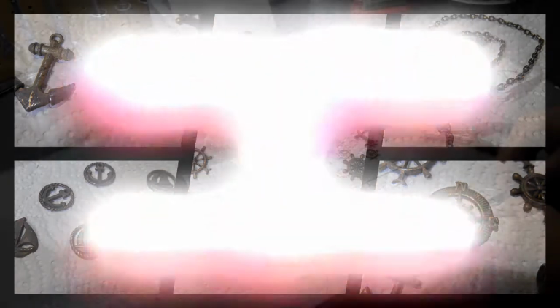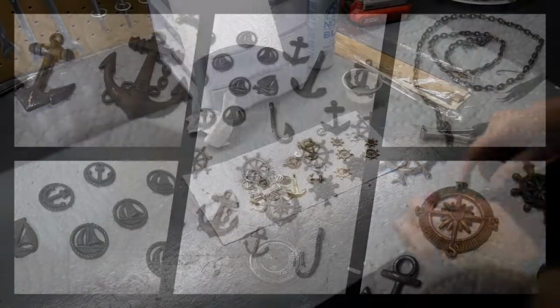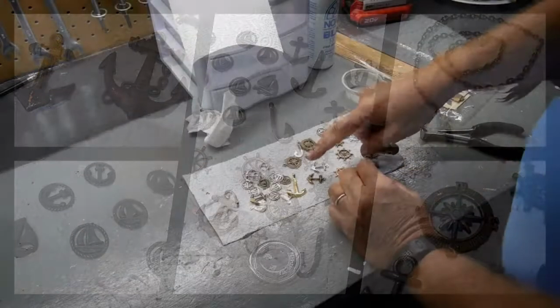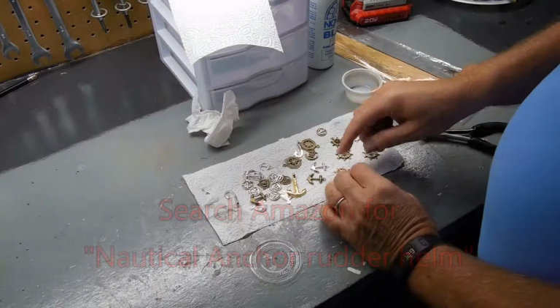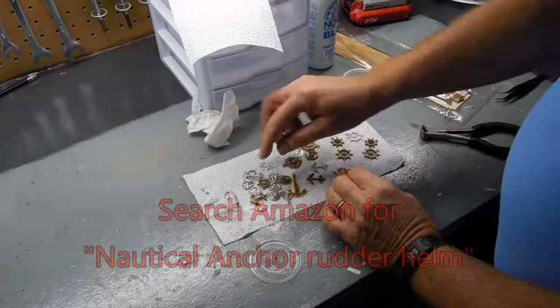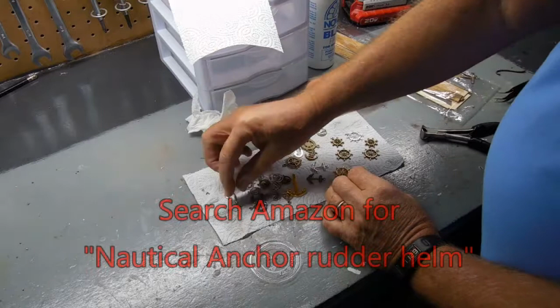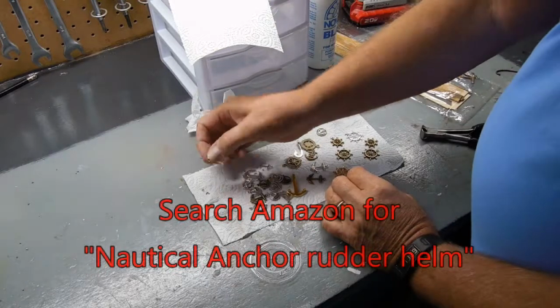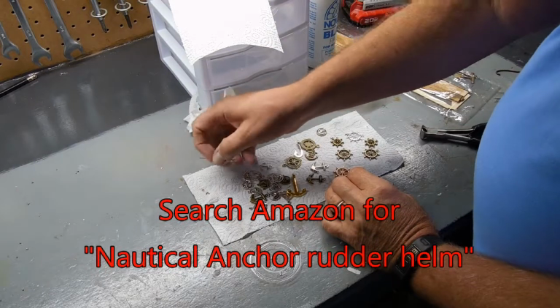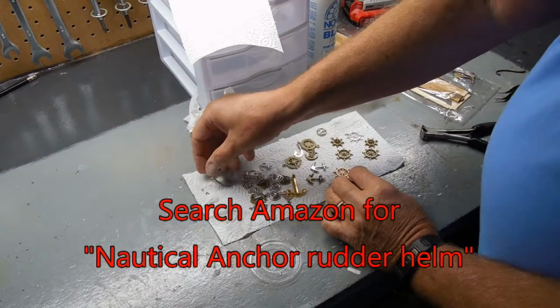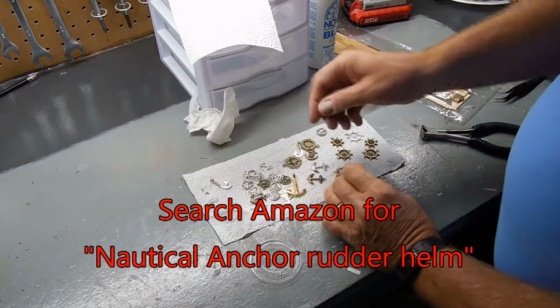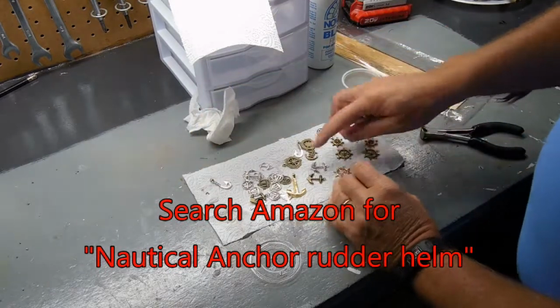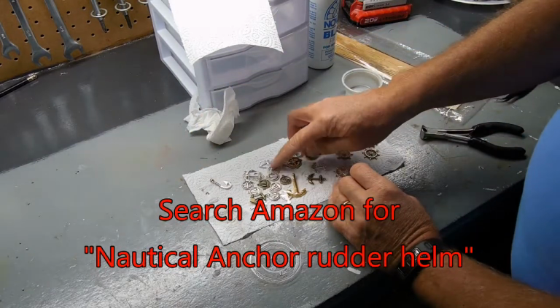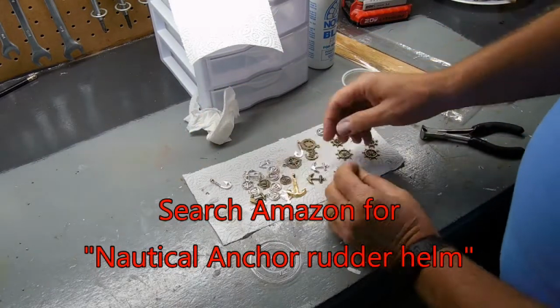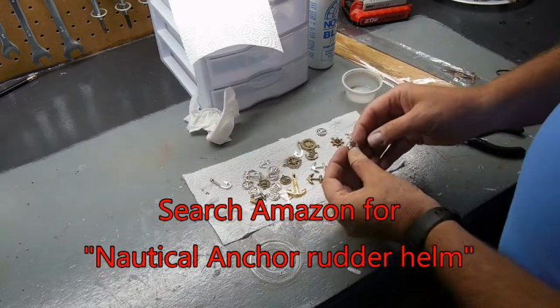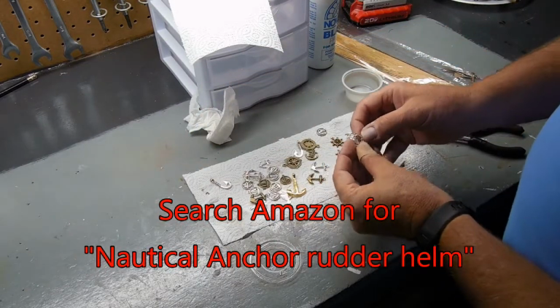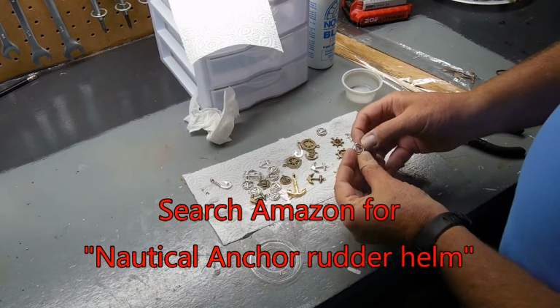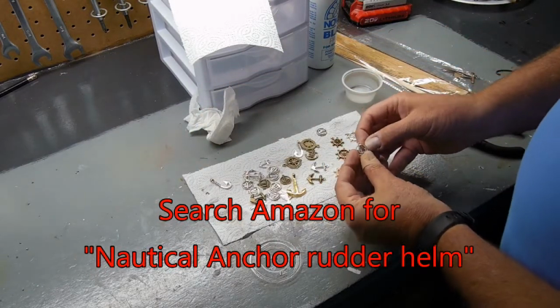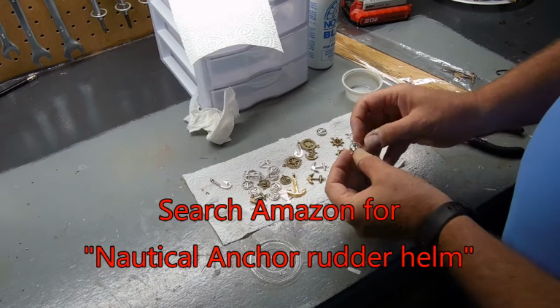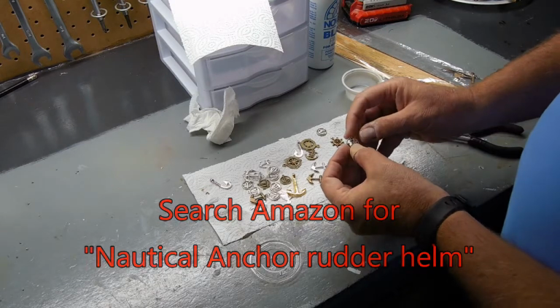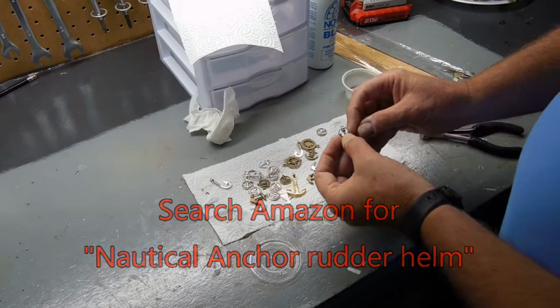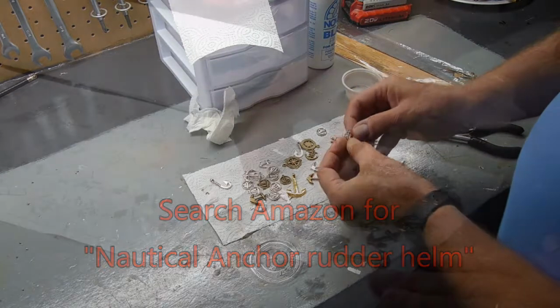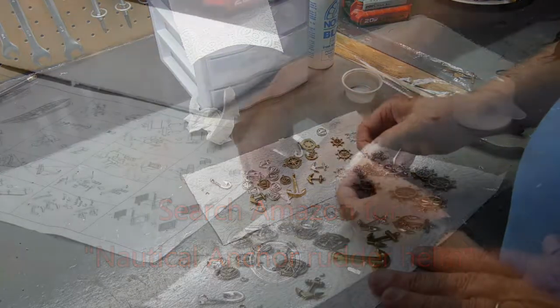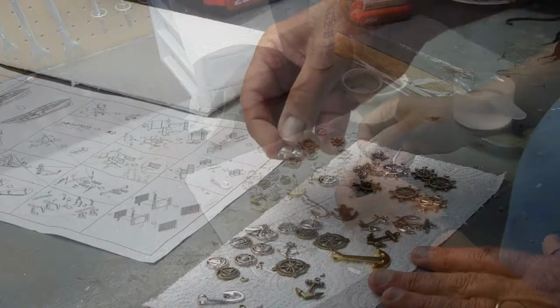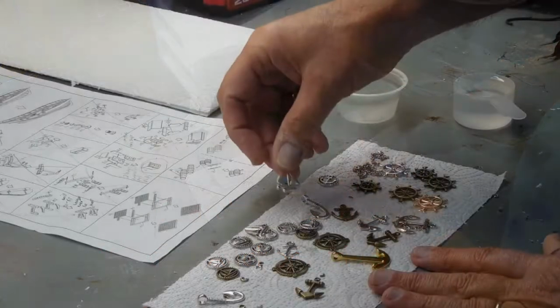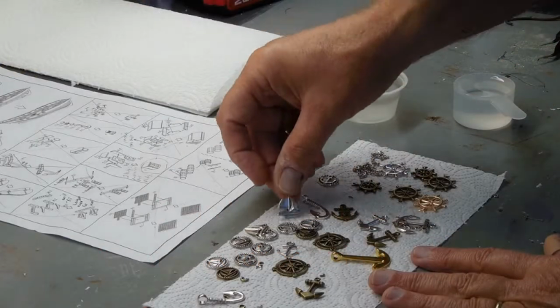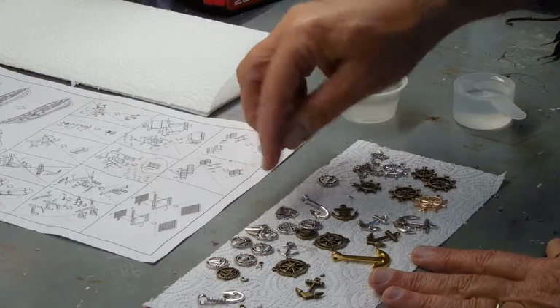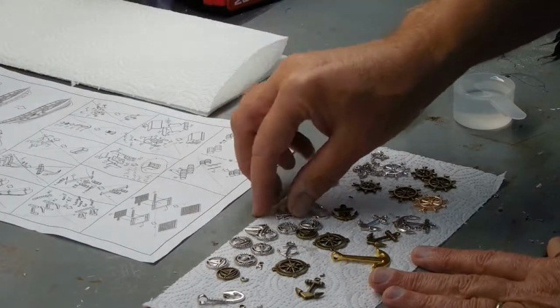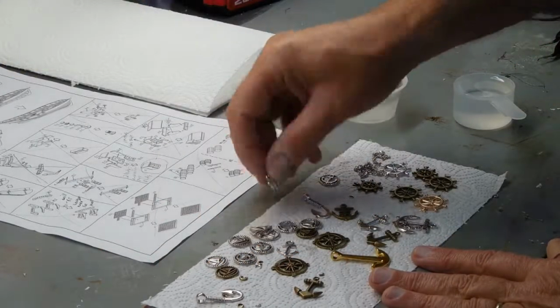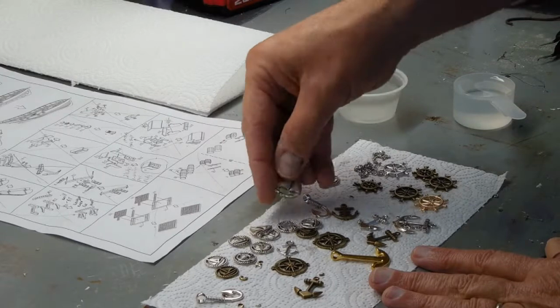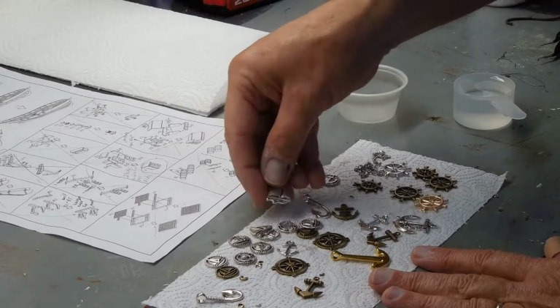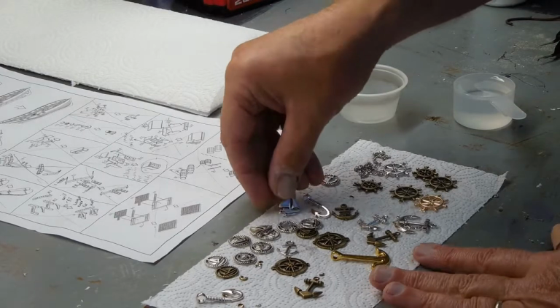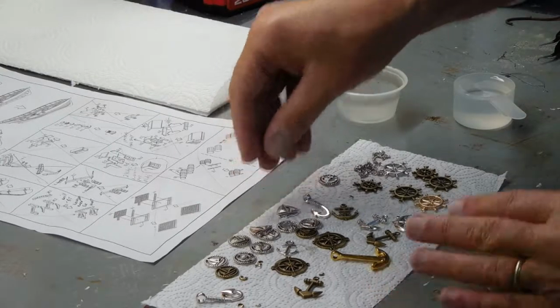I purchased a lot of what I think is costume jewelry — it's all nautical — to use in my shipbuilding. These were expensive through Amazon, but the chrome is much too bright. You want it to look aged.